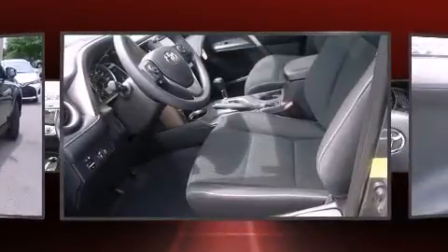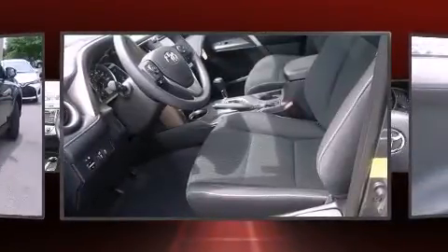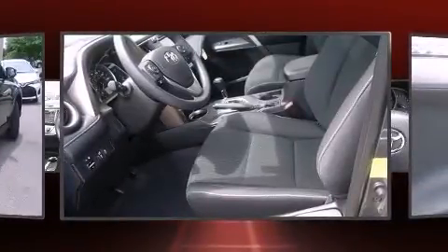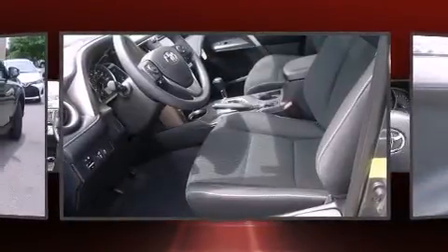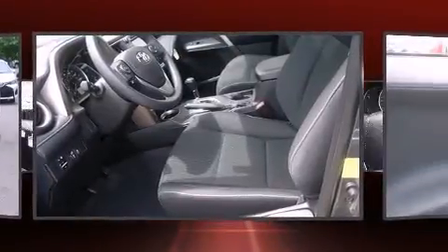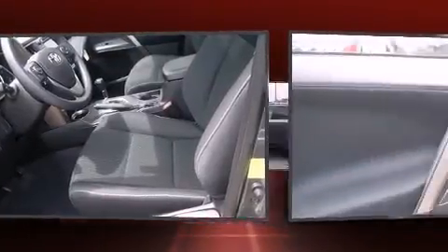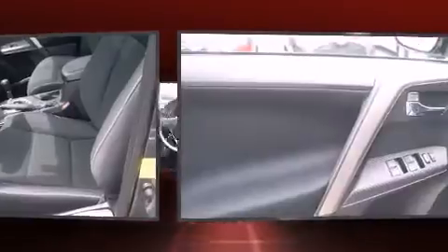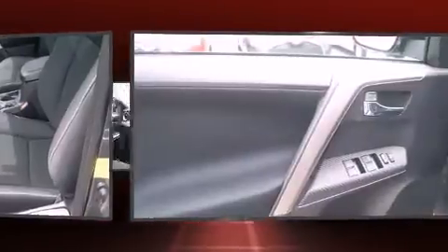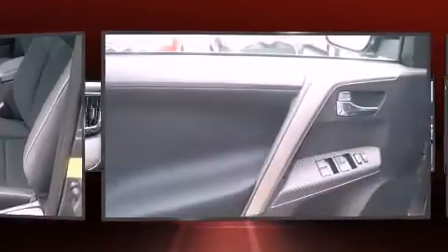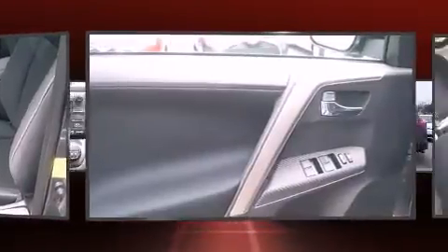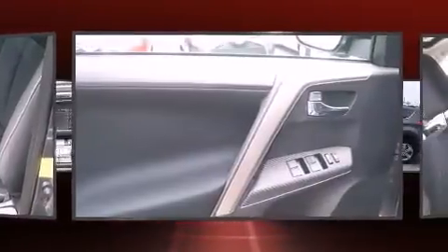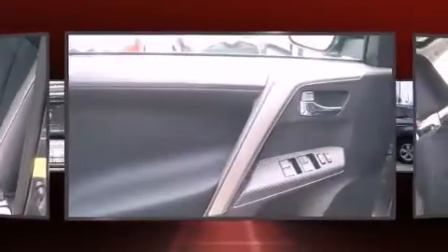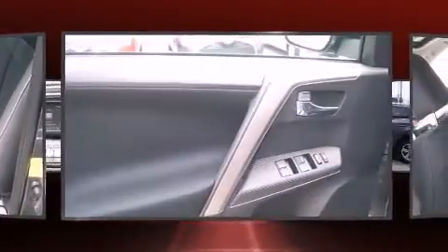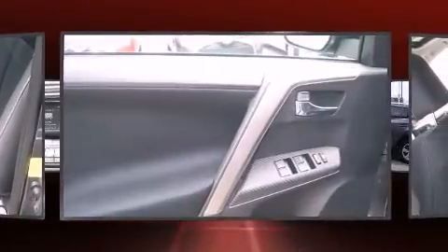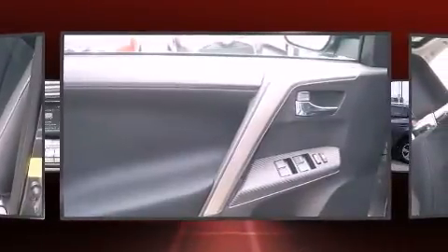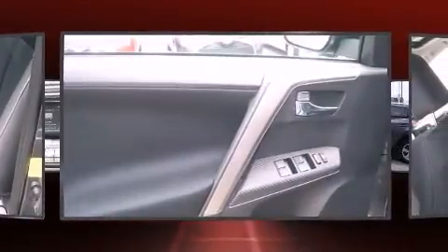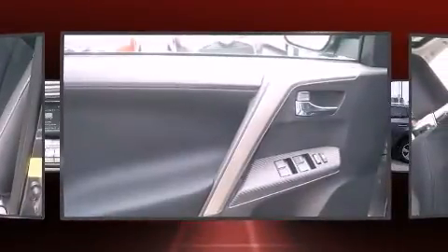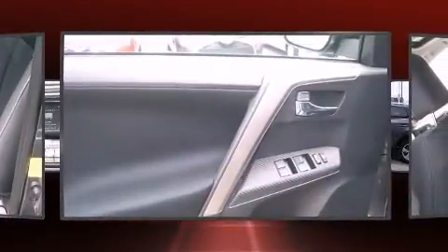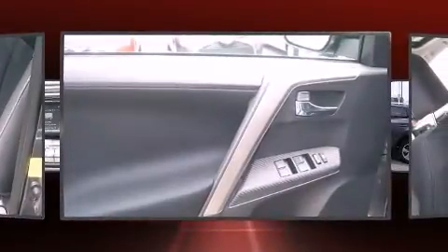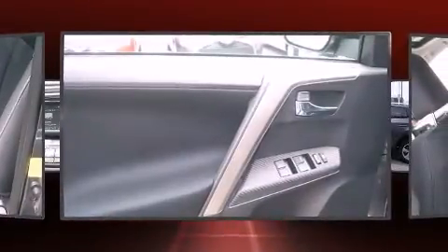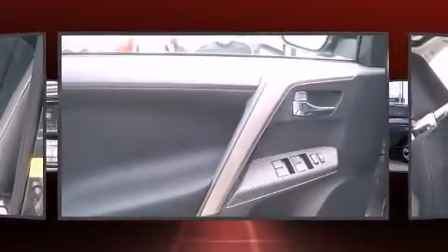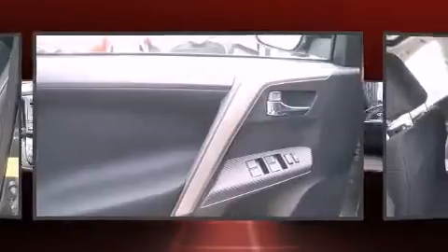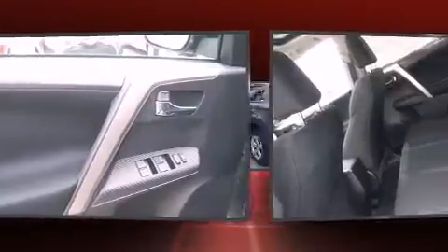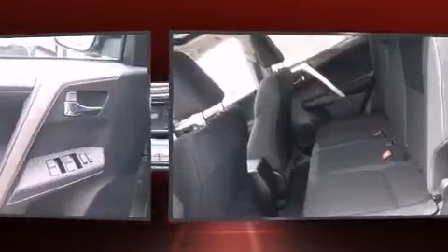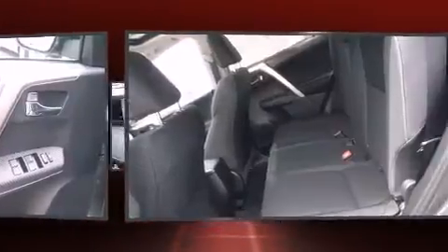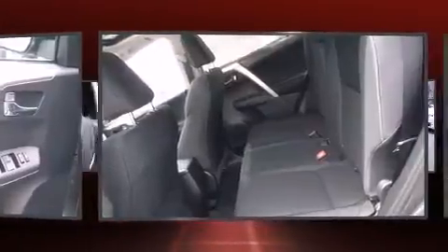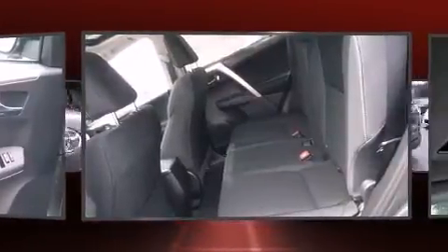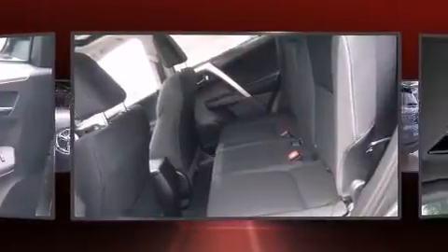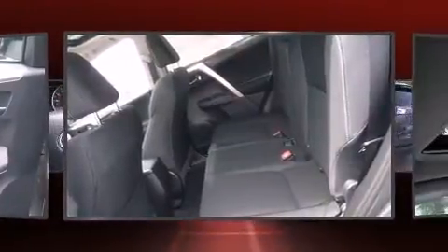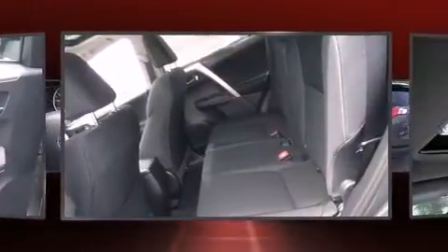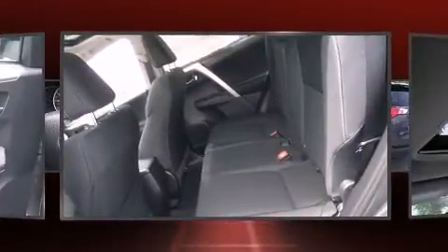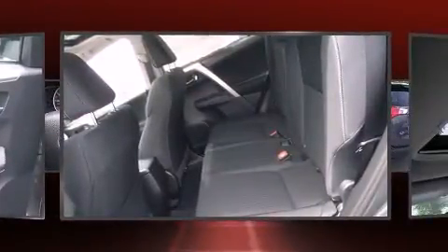Toyota prioritized fit and finish, as evidenced by a tachometer, an outside temperature display, front fog lights, rear wipers, and remote keyless entry.